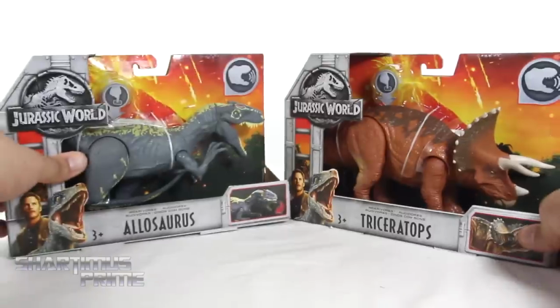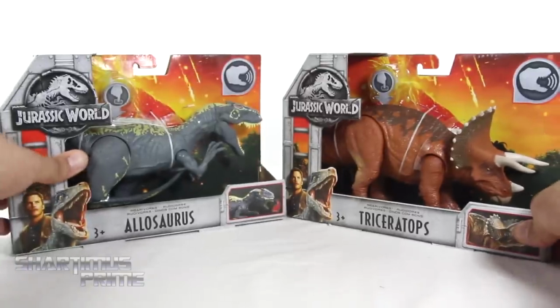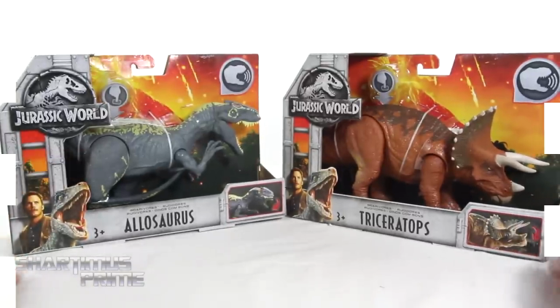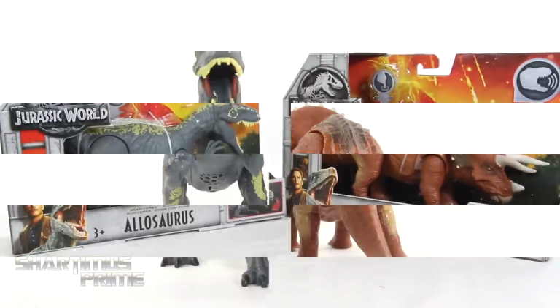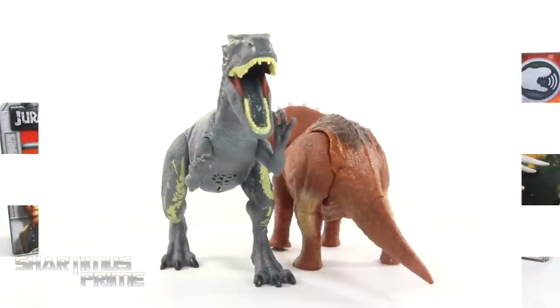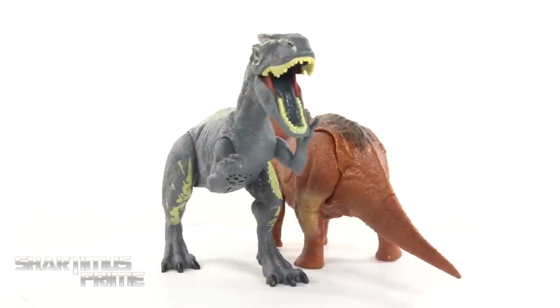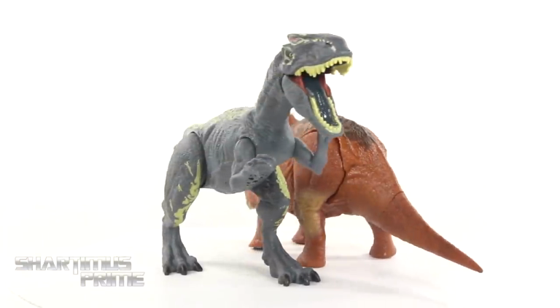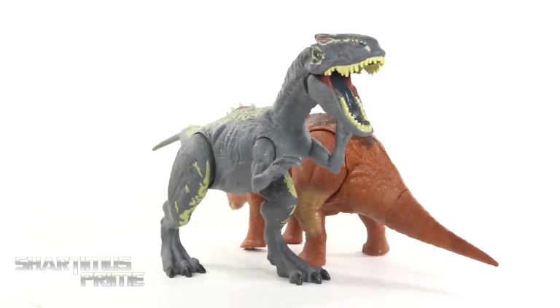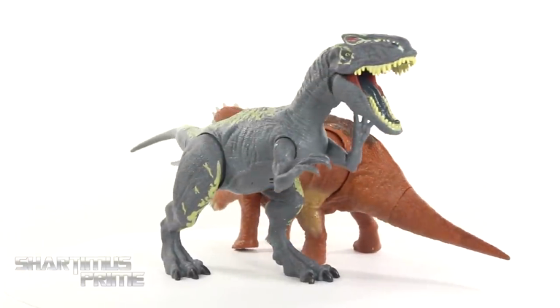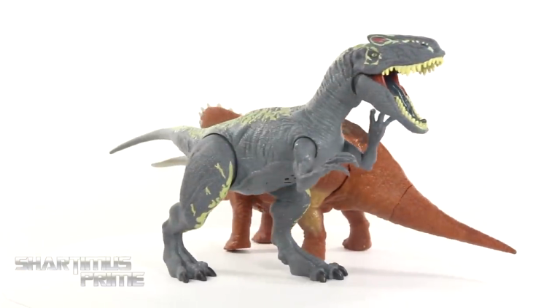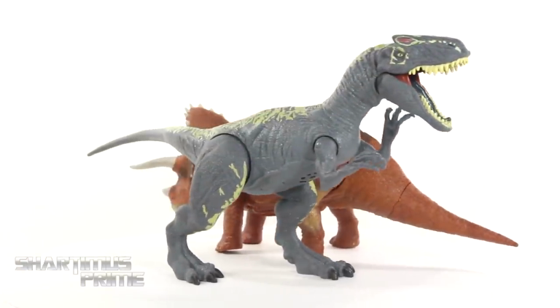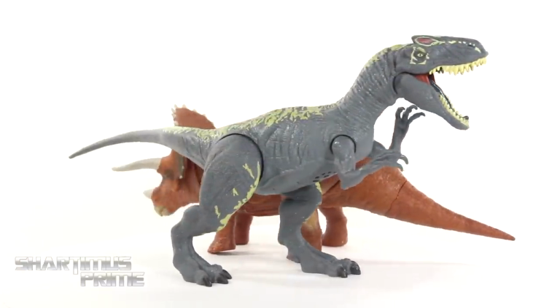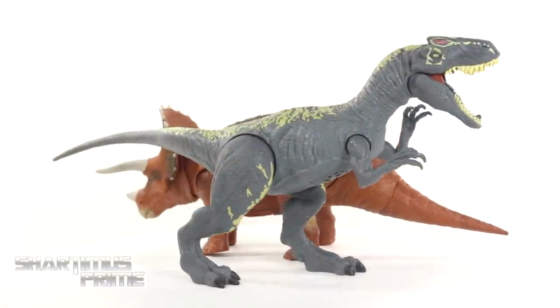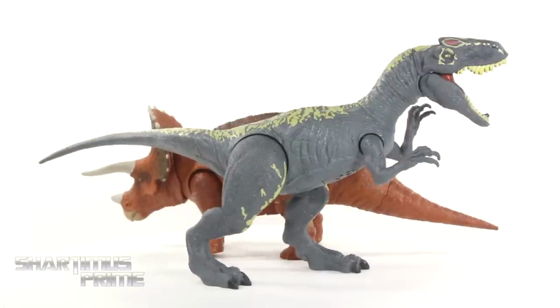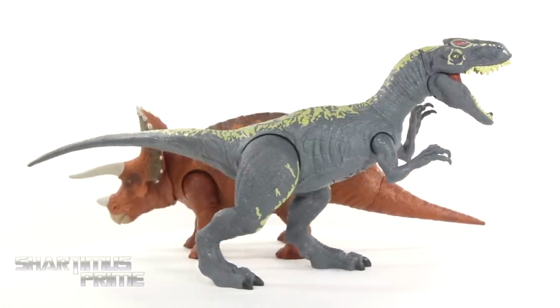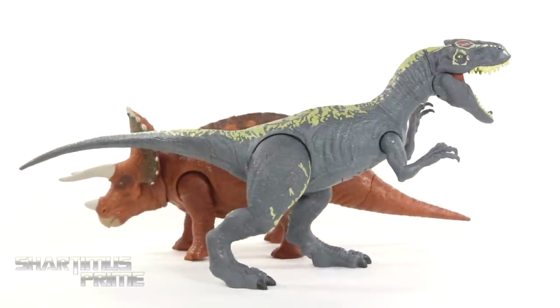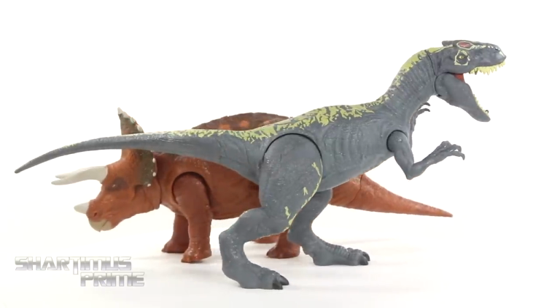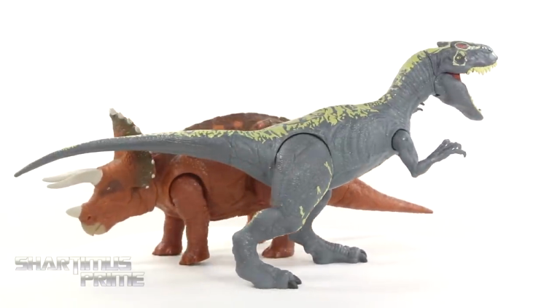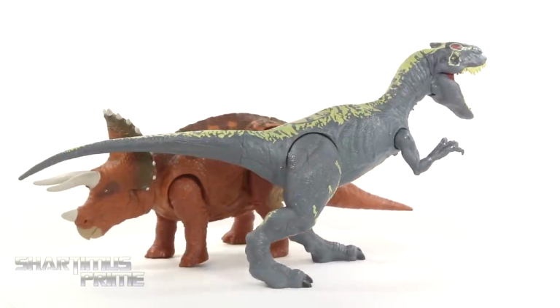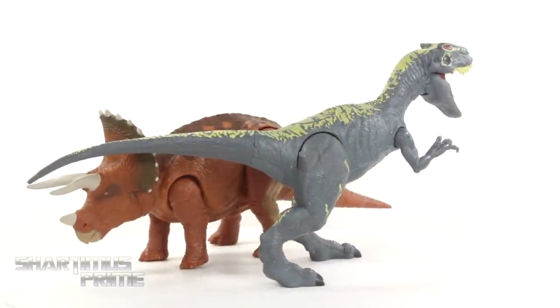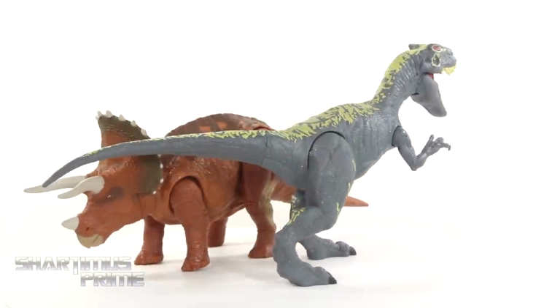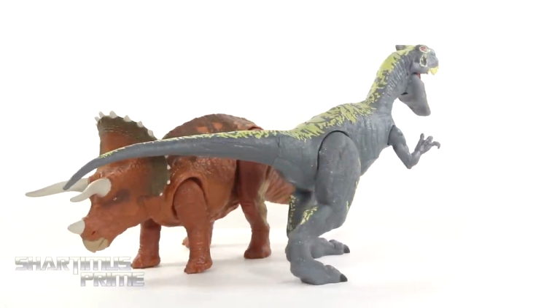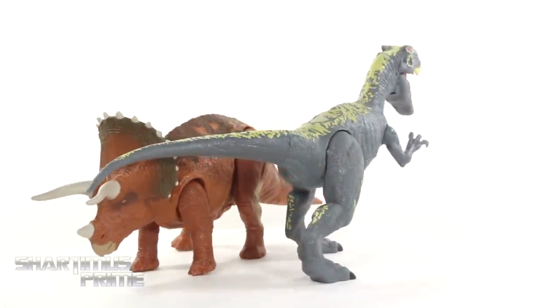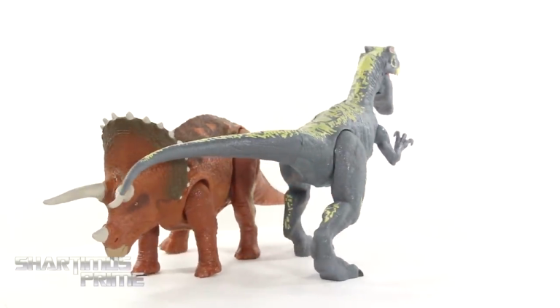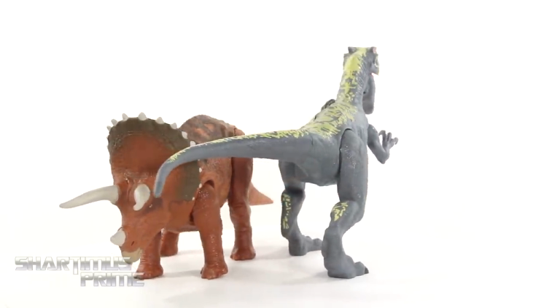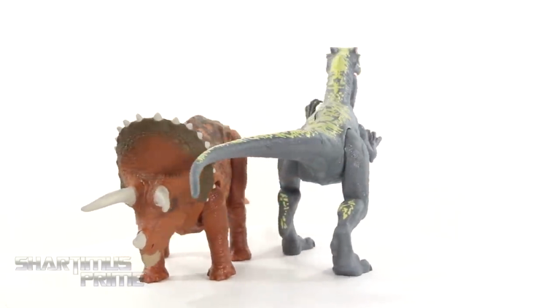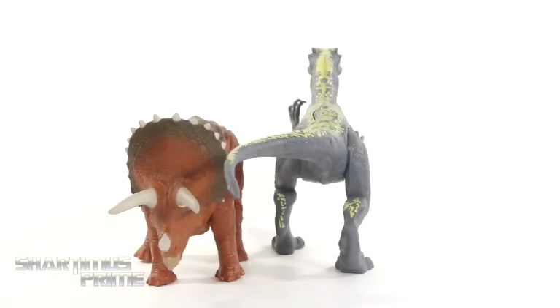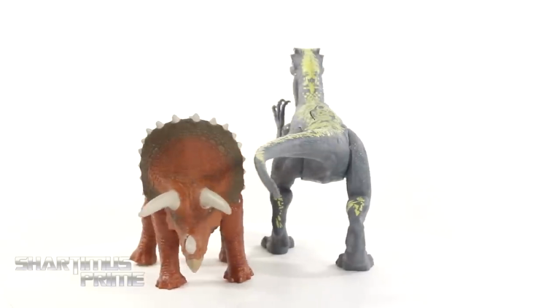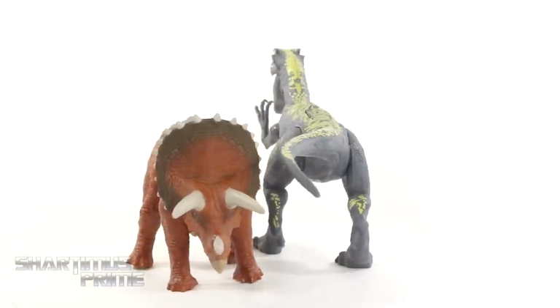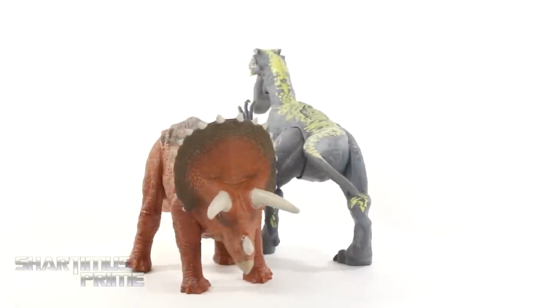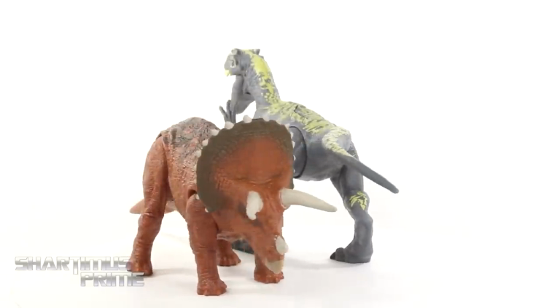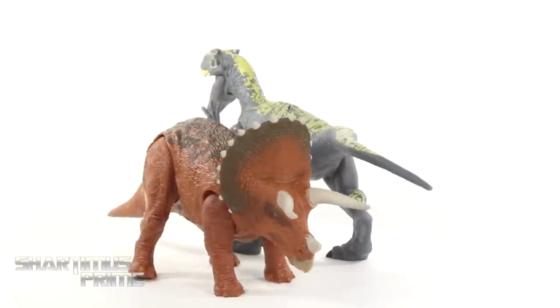Here's the Allosaurus and the Triceratops out of the packaging. With these Jurassic World Fallen Kingdom toys — I want to keep calling them figures, but they are toys — they look really good.